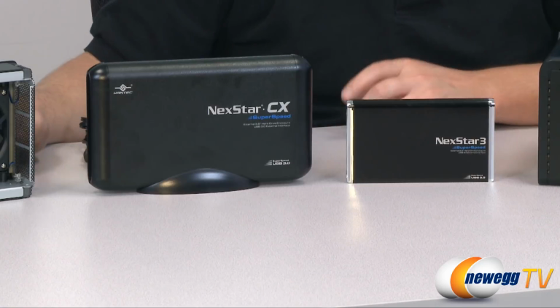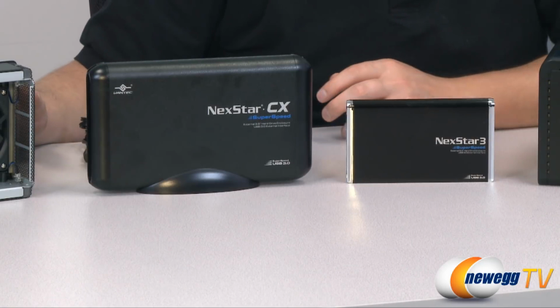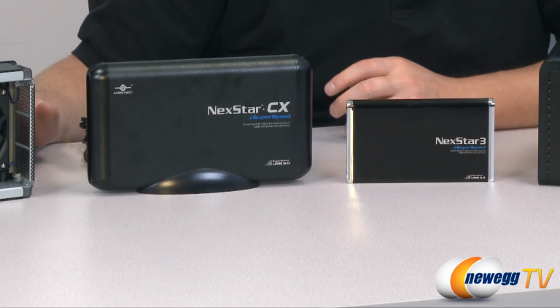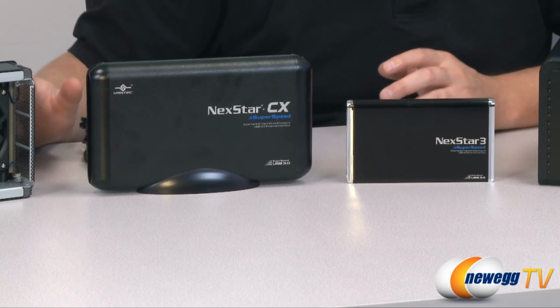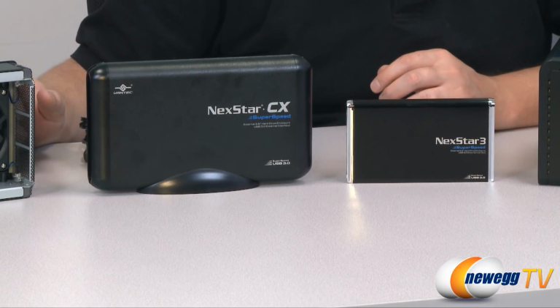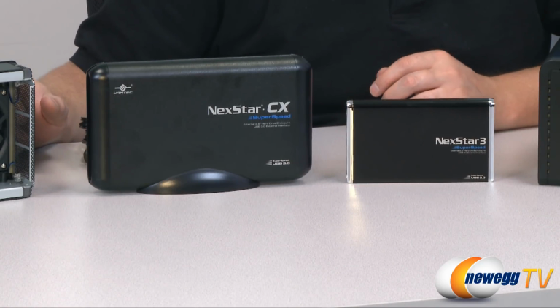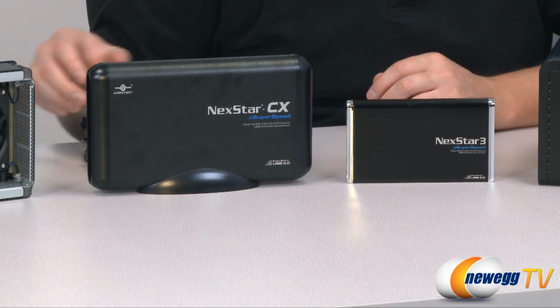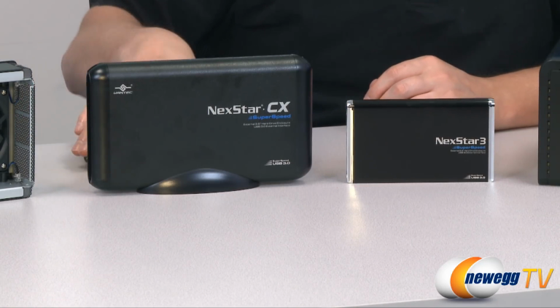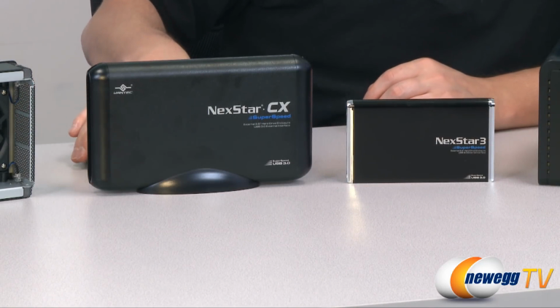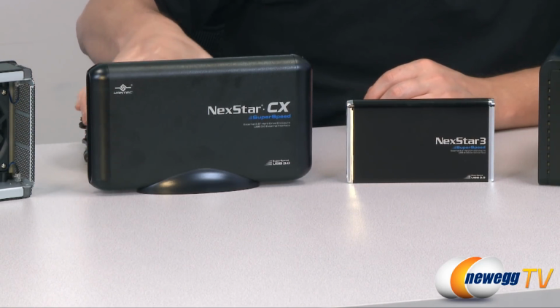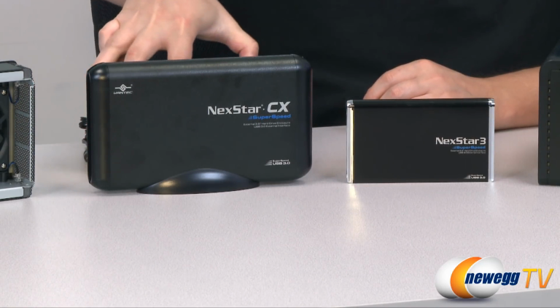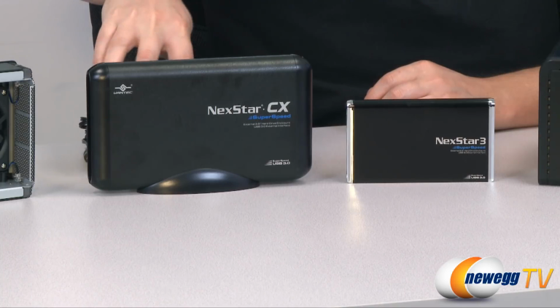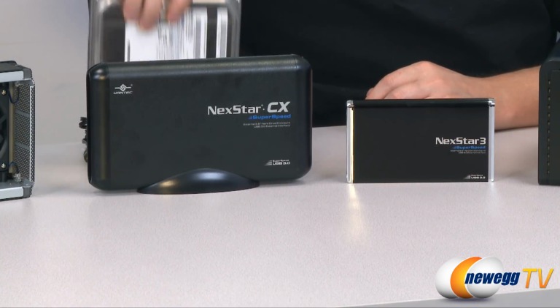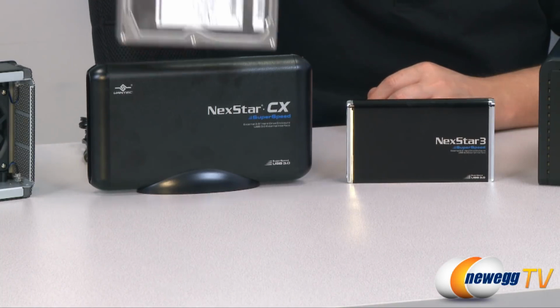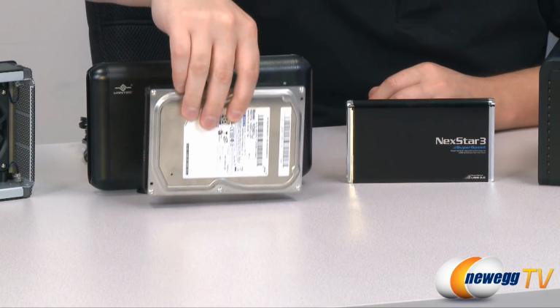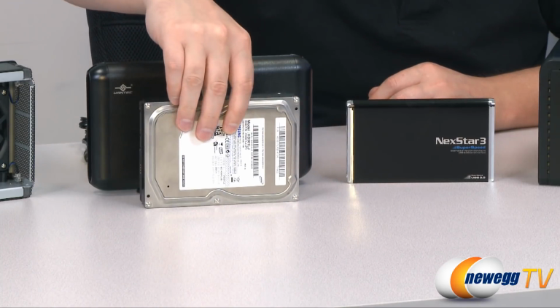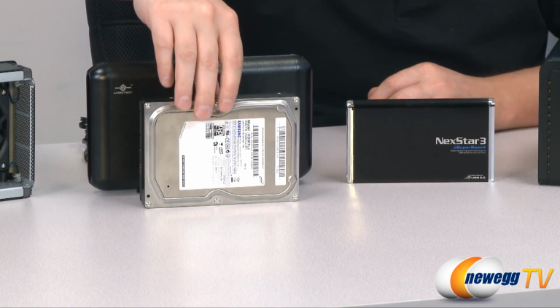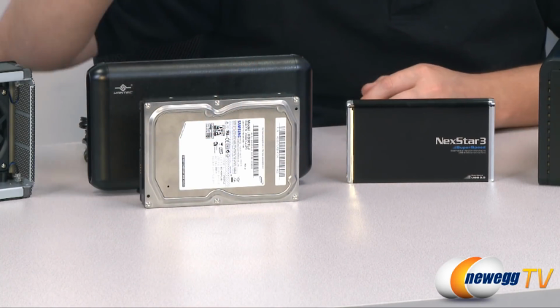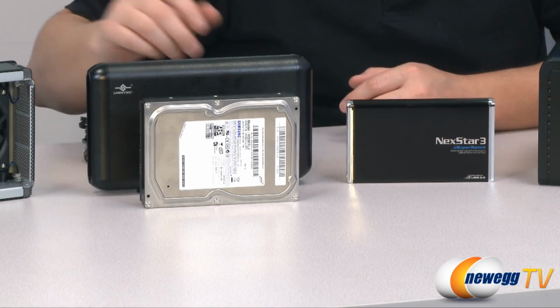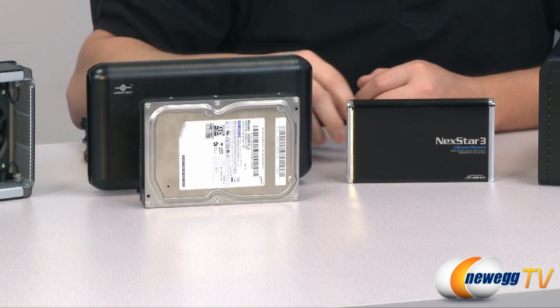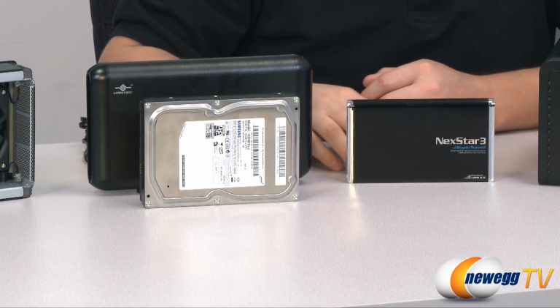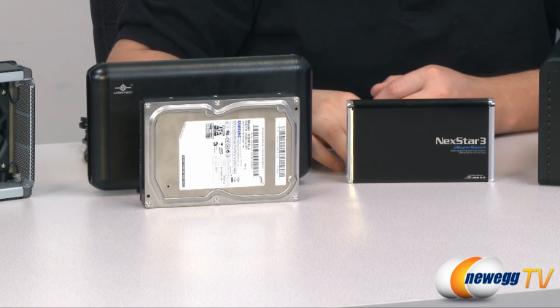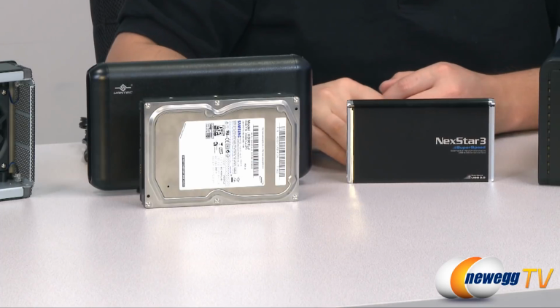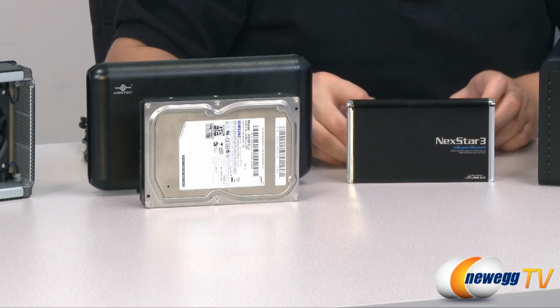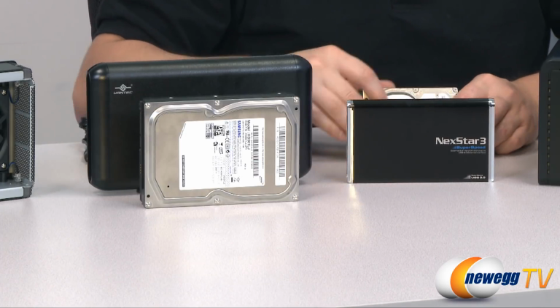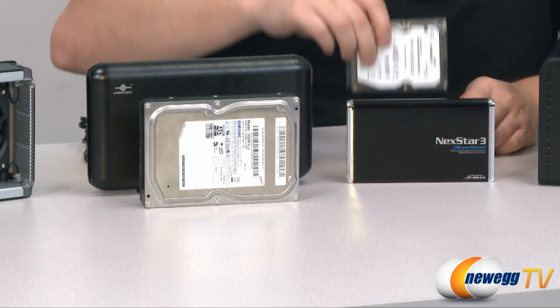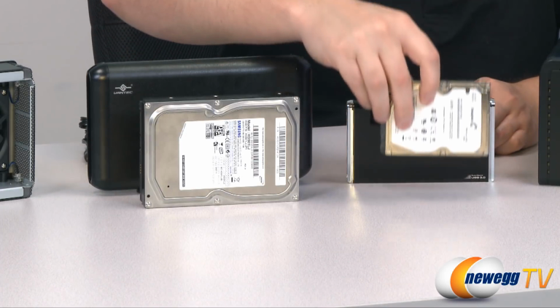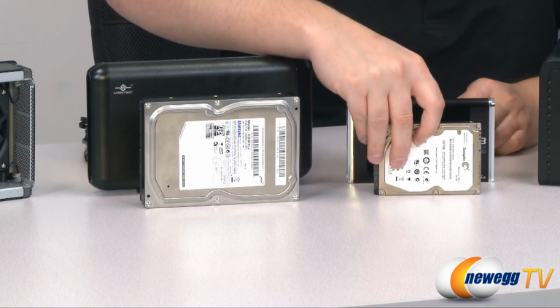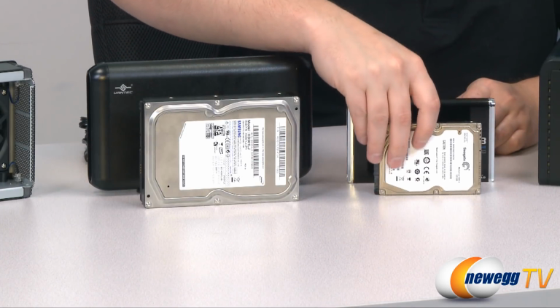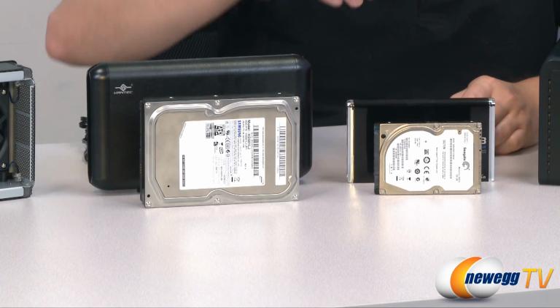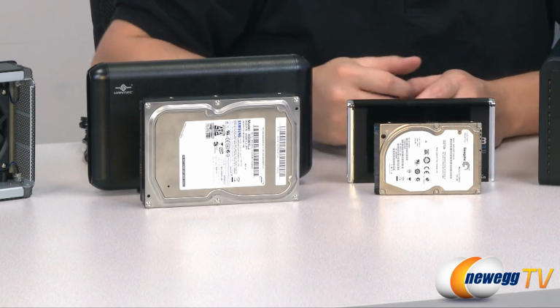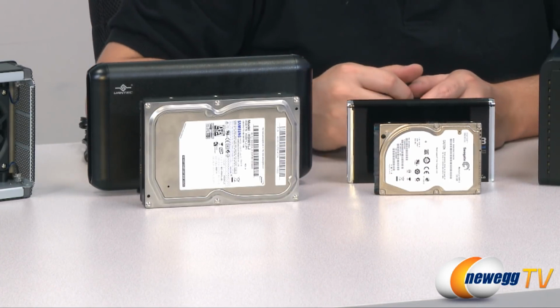The first thing to look at is the size of the enclosure that you need. We have the 3.5 inch, commonly found in desktops and most home computers. Then we have the 2.5 inch, commonly found in most laptops.